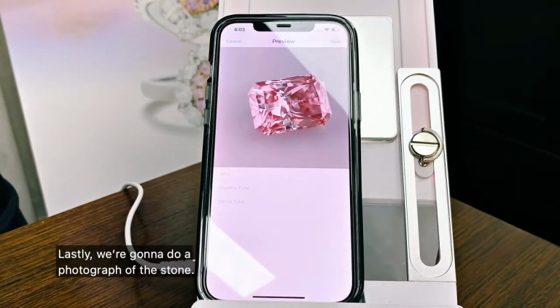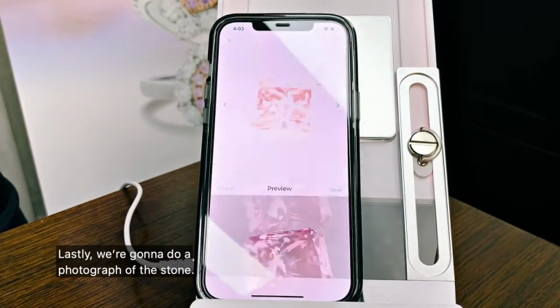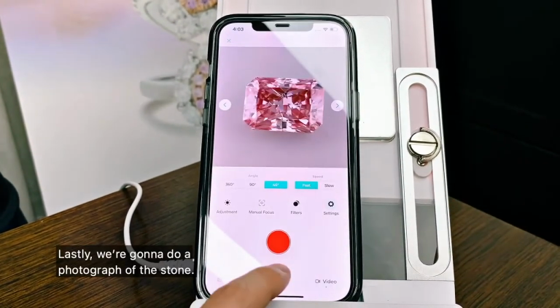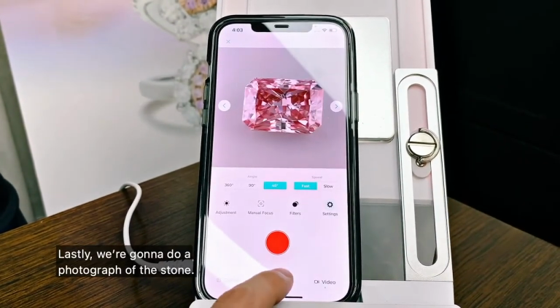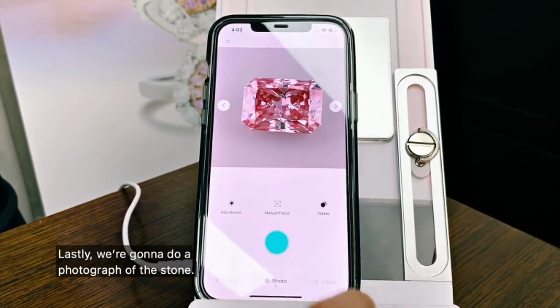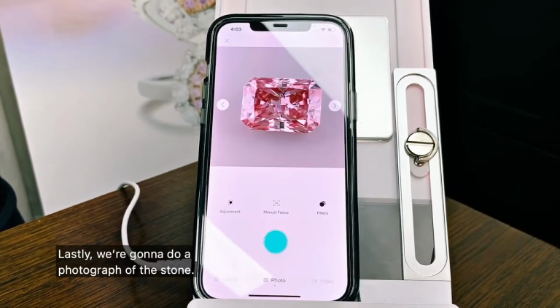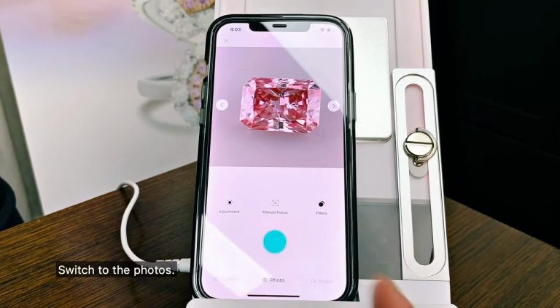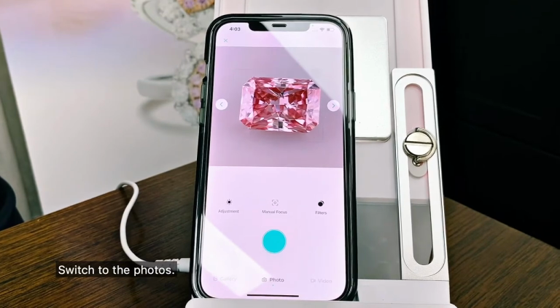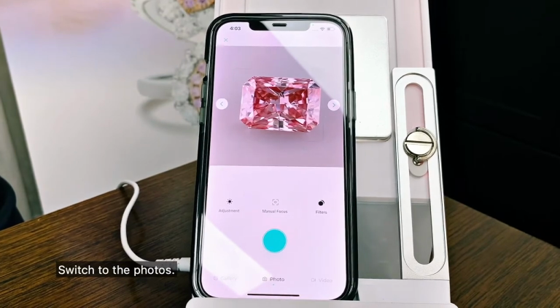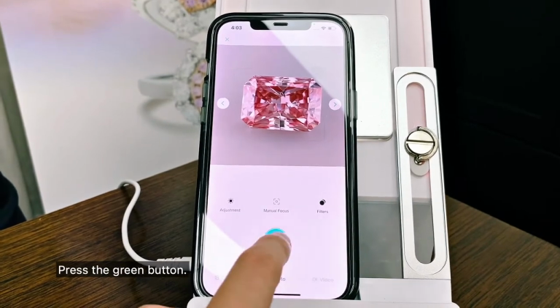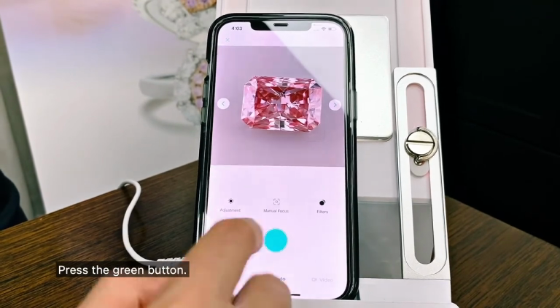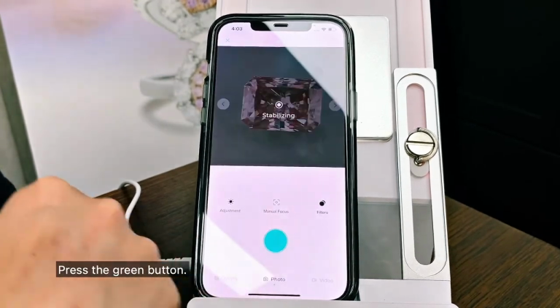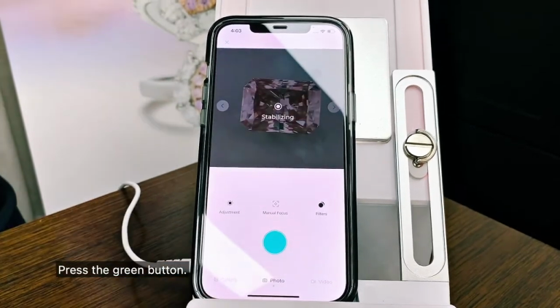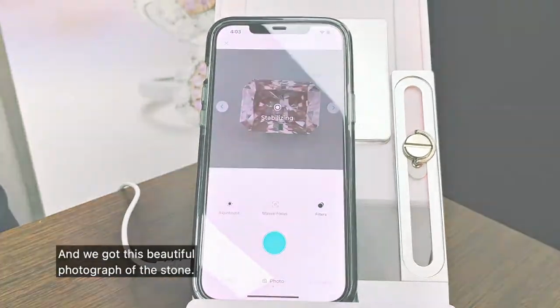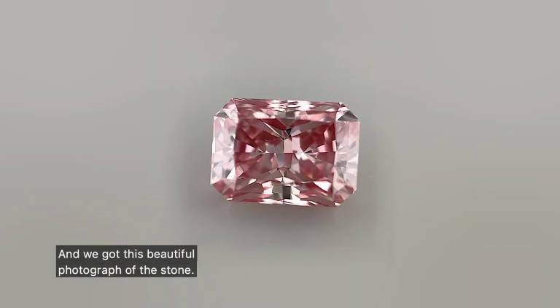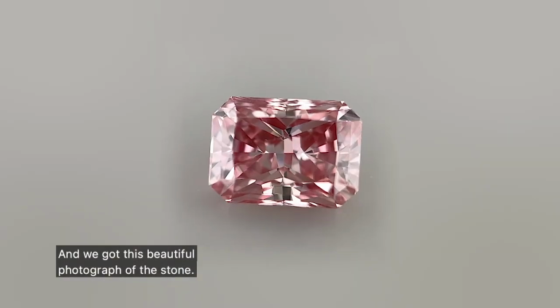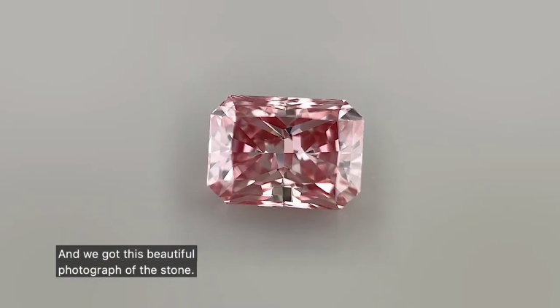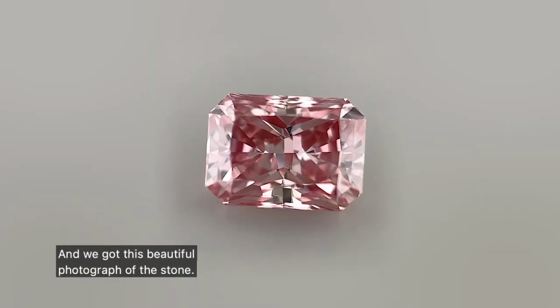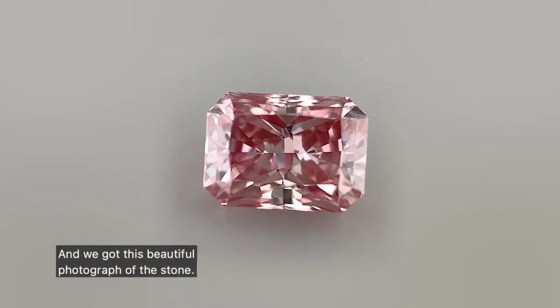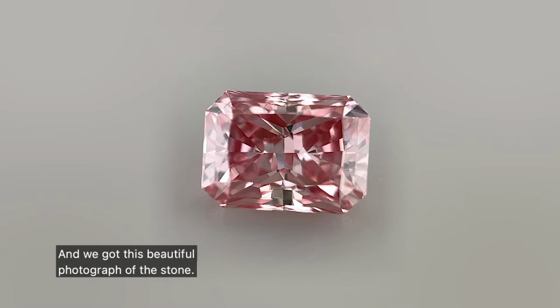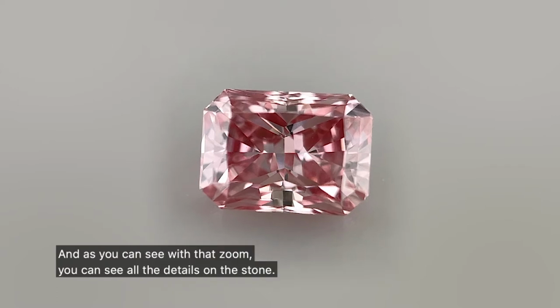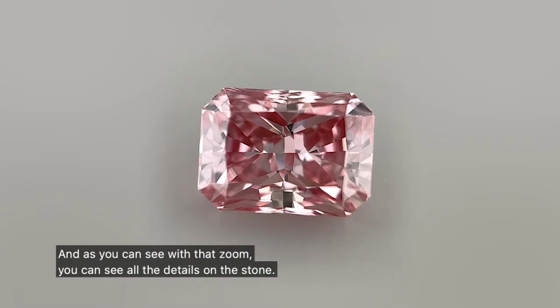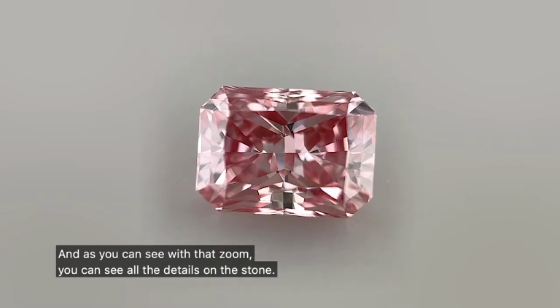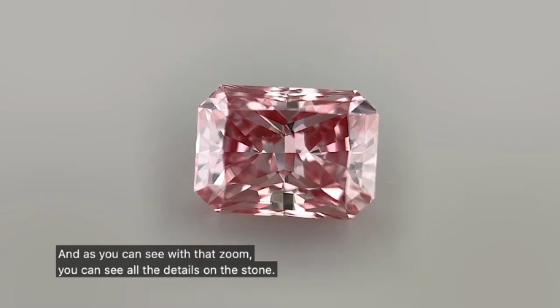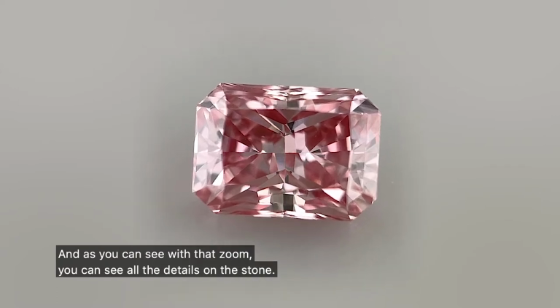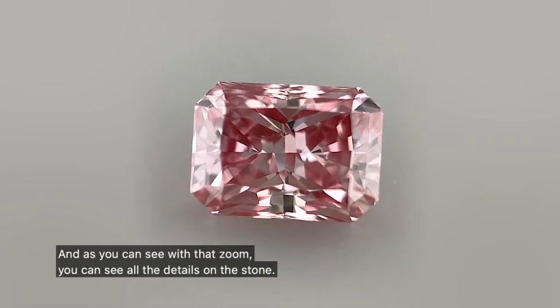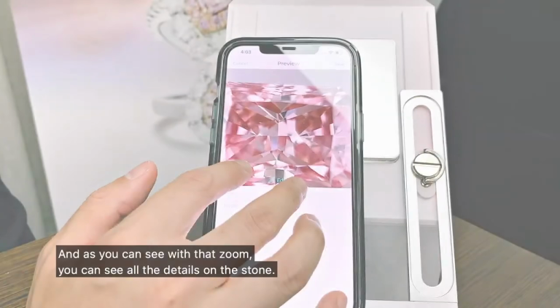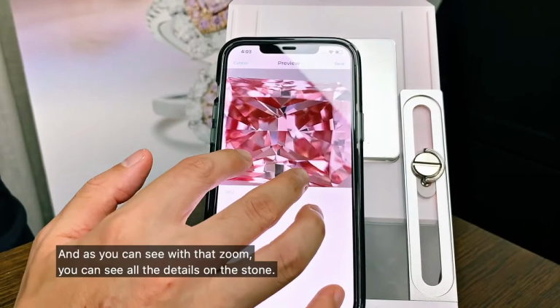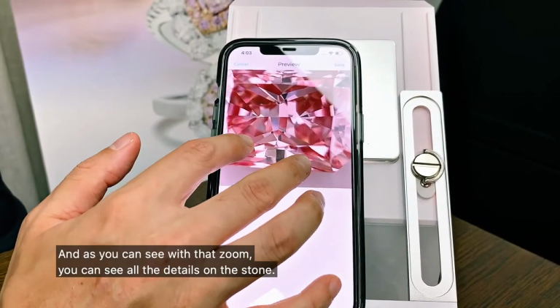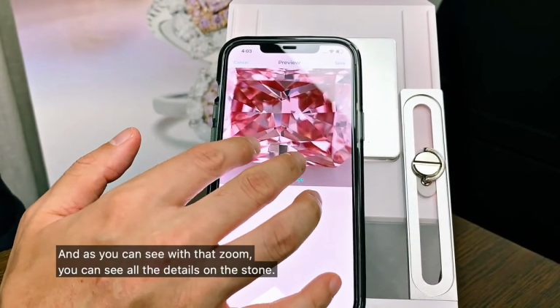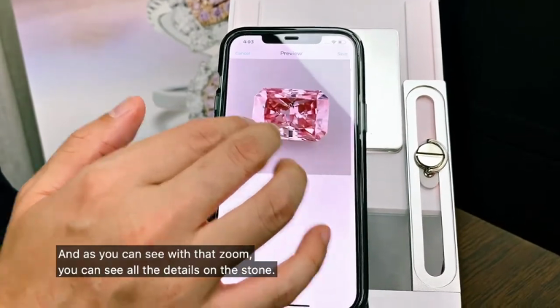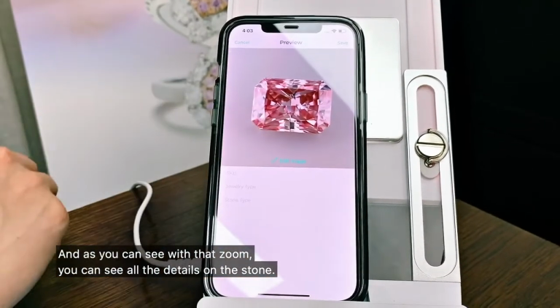Lastly, we're going to do a photograph of the stone. Switch to the photos, press the green button, and you've got this beautiful photograph of the stone. And as you can see with that zoom, we can see all the details on the stone.